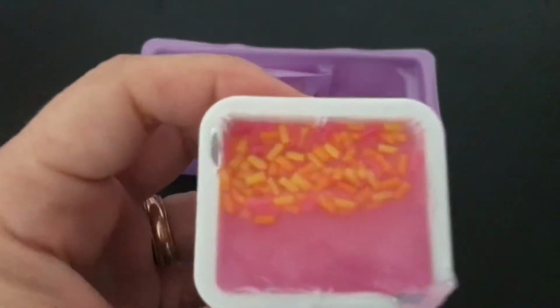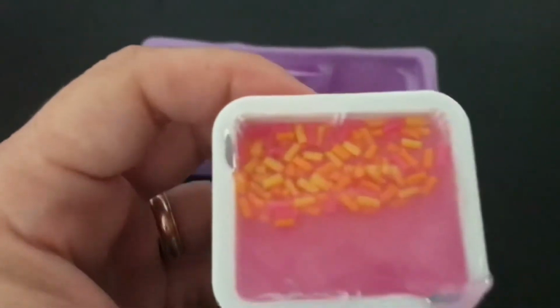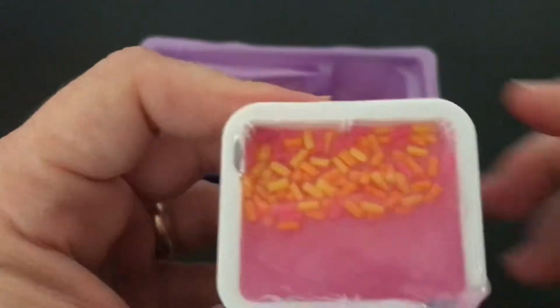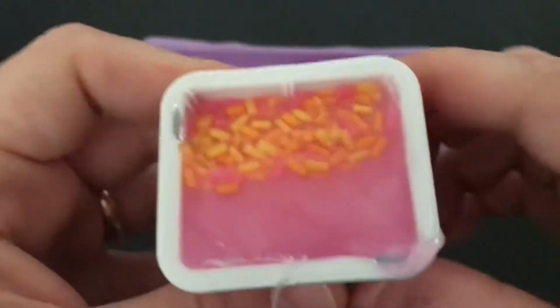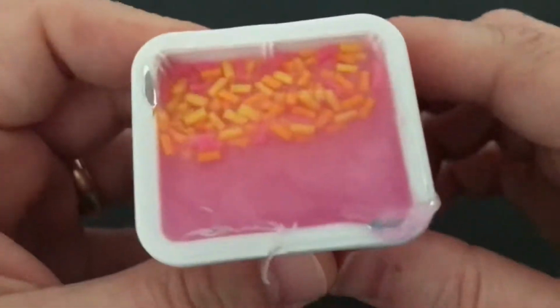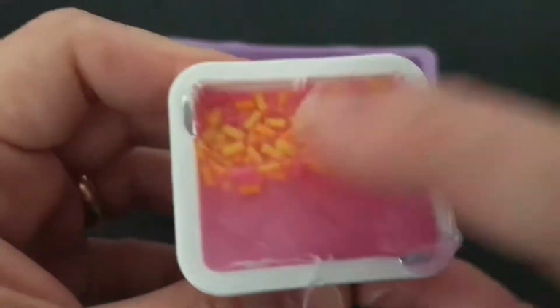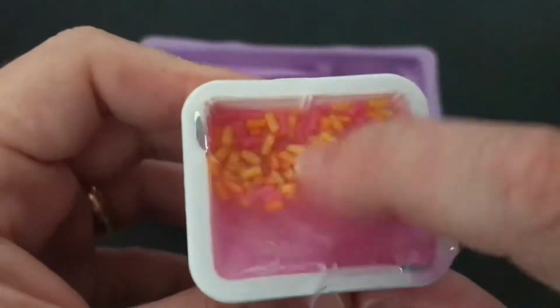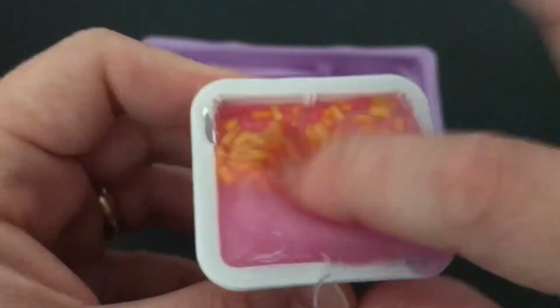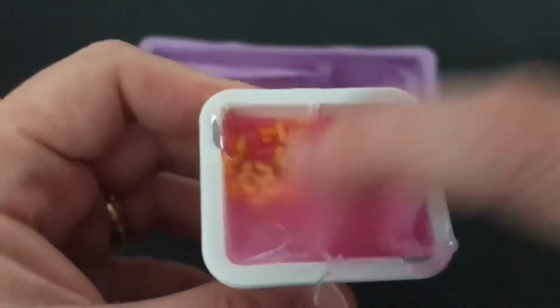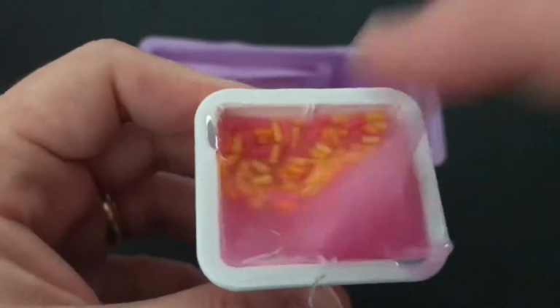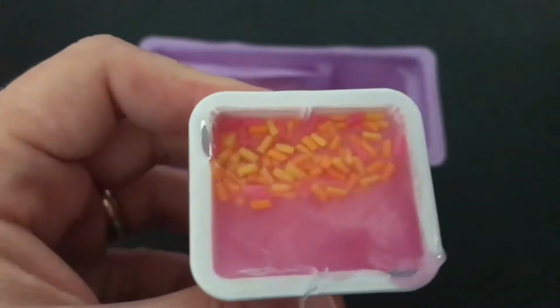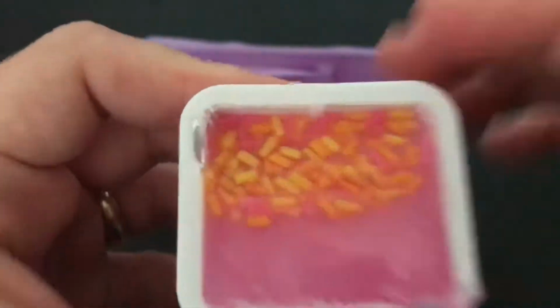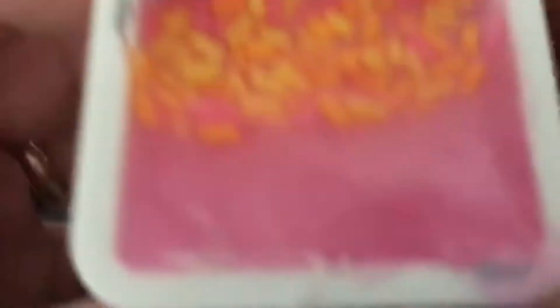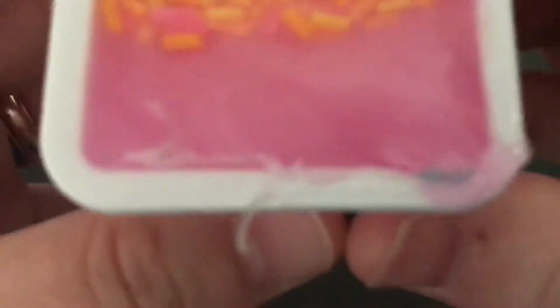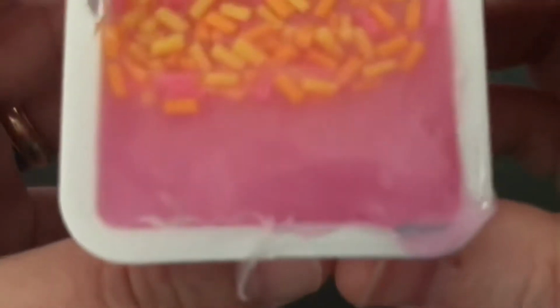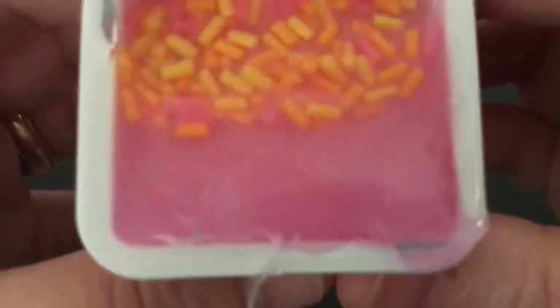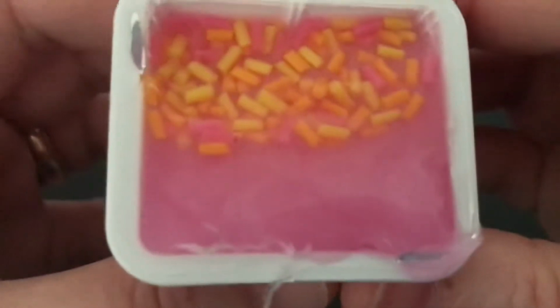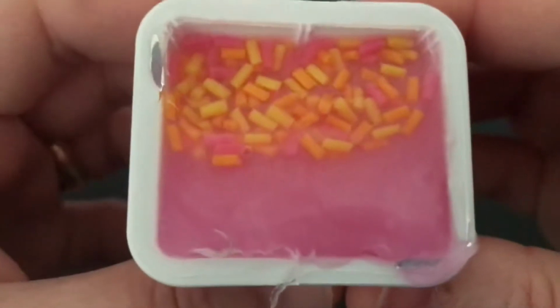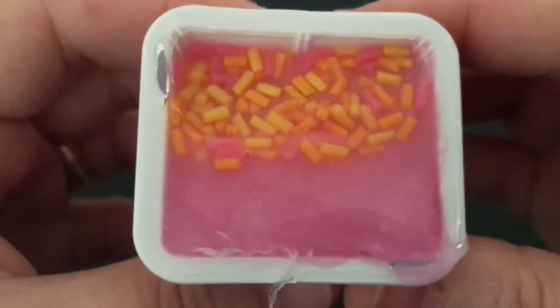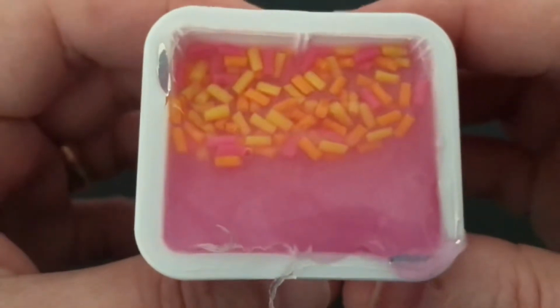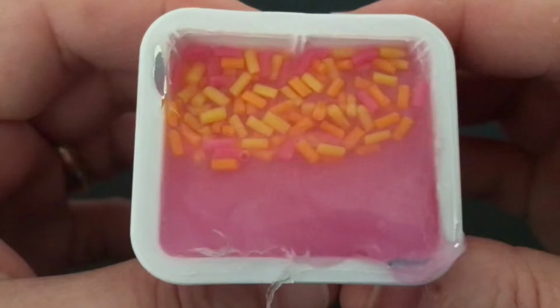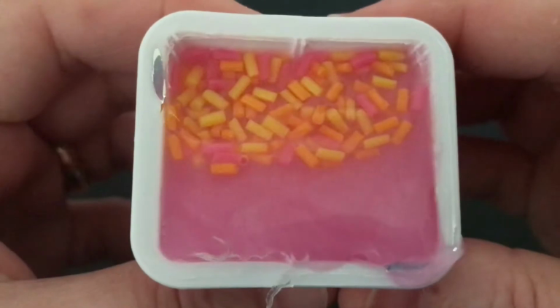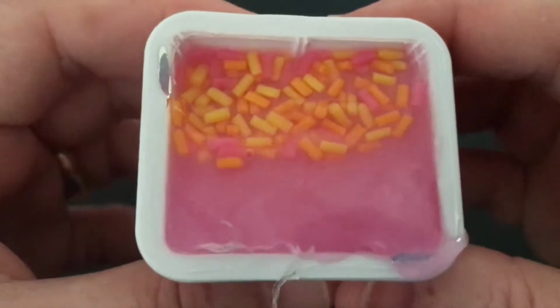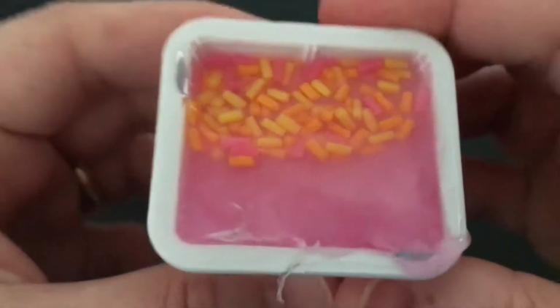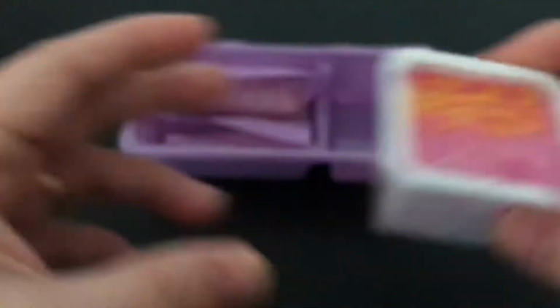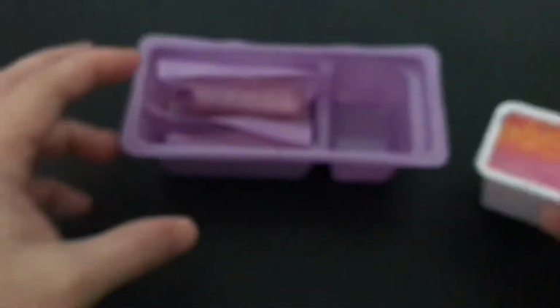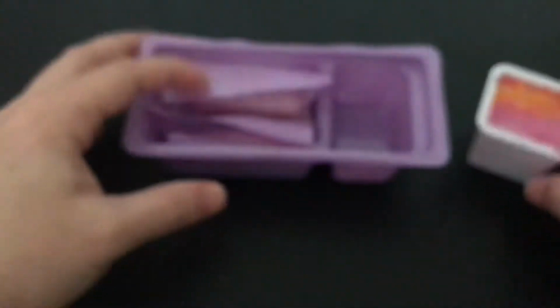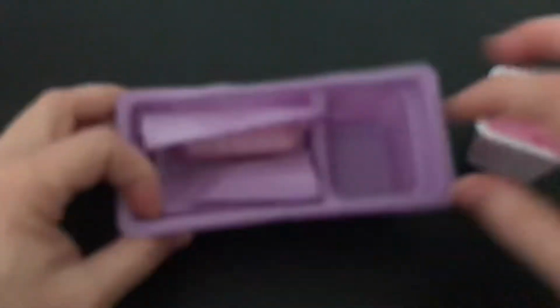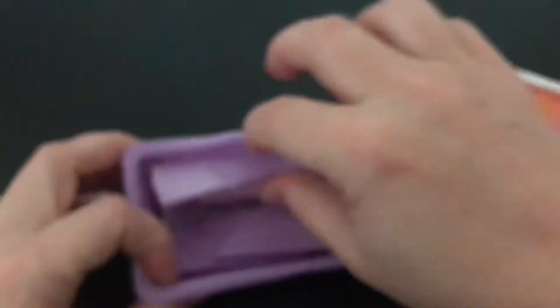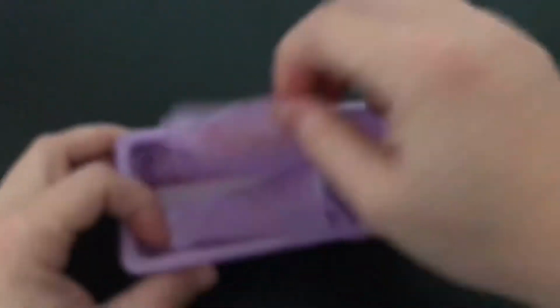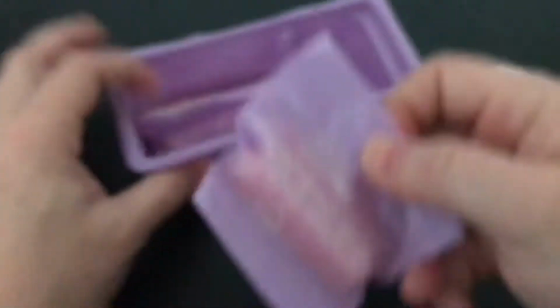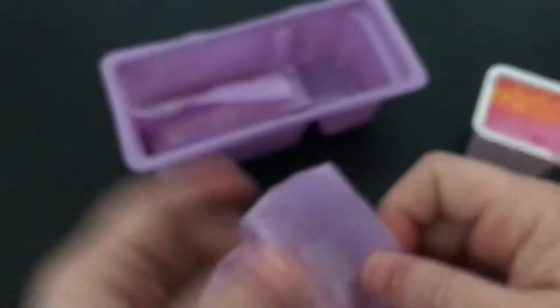And look how amazing it looks, look at those sprinkles, oh my goodness, it's so pretty. Oh, I love it so much.